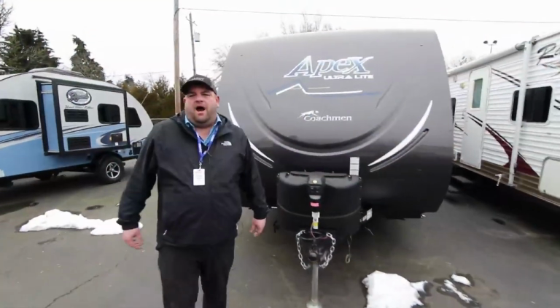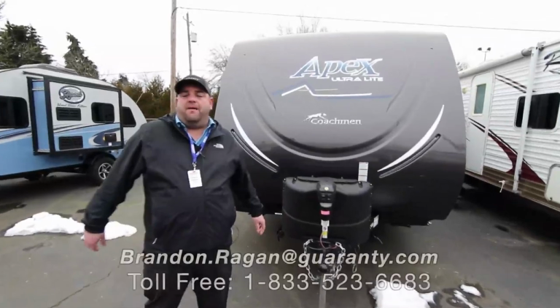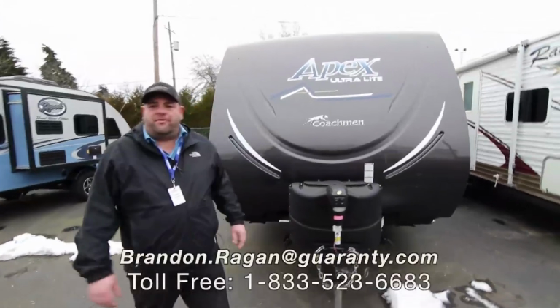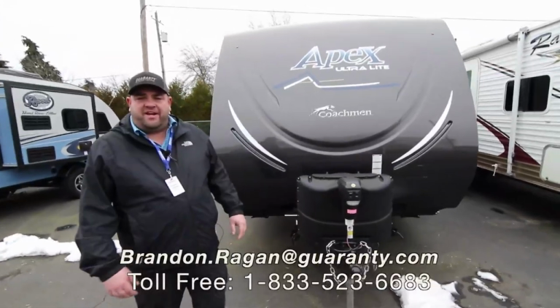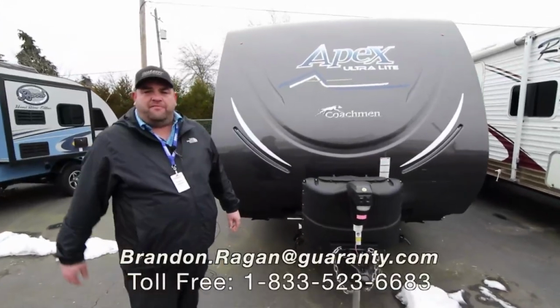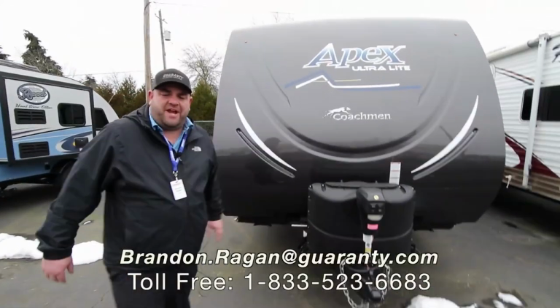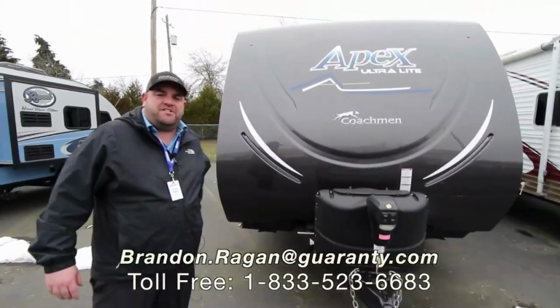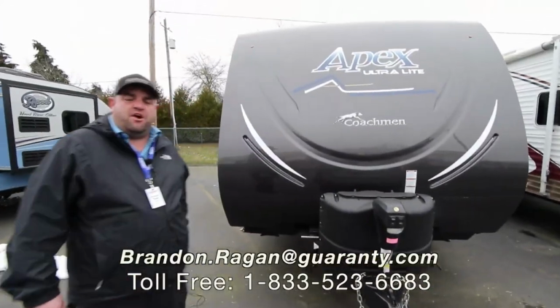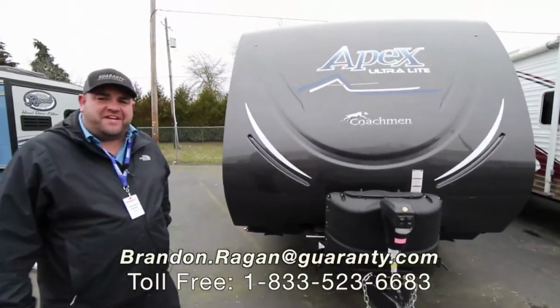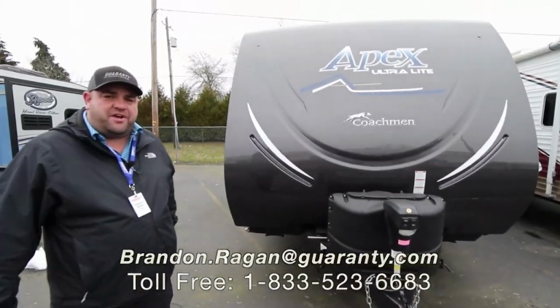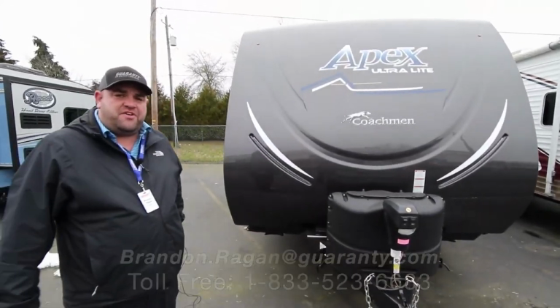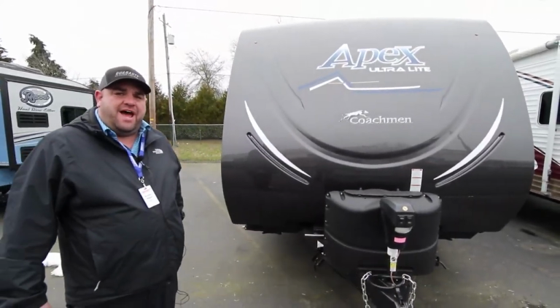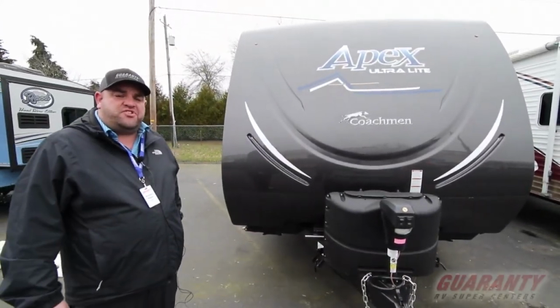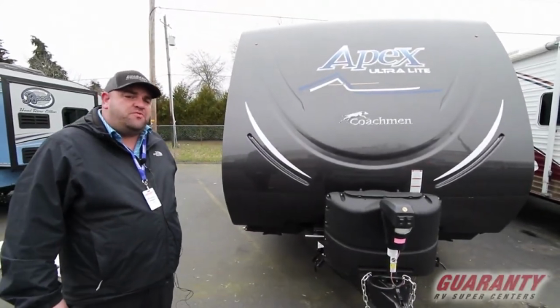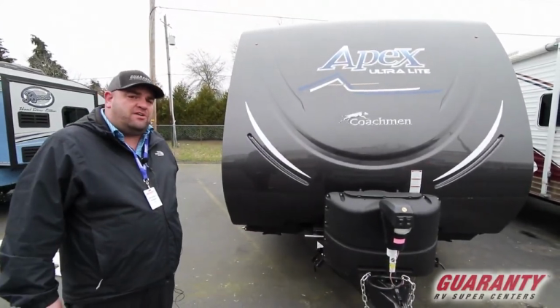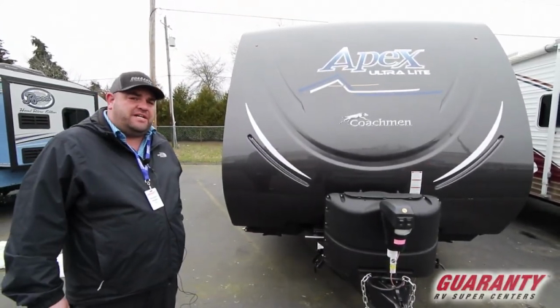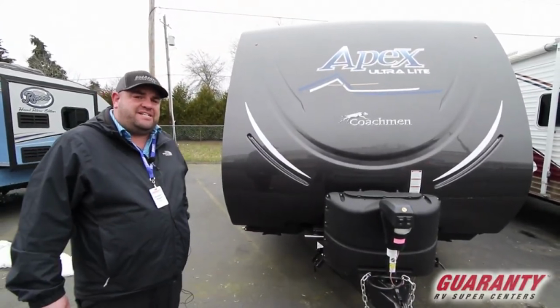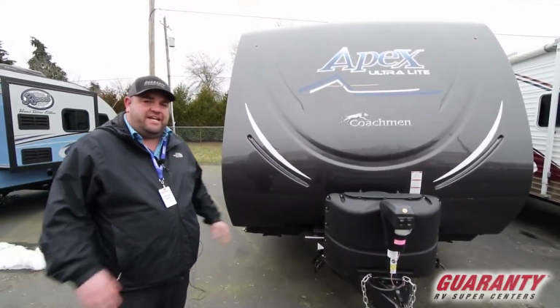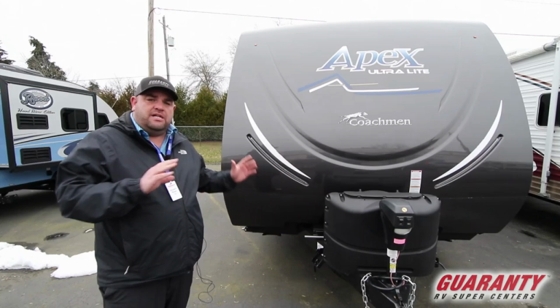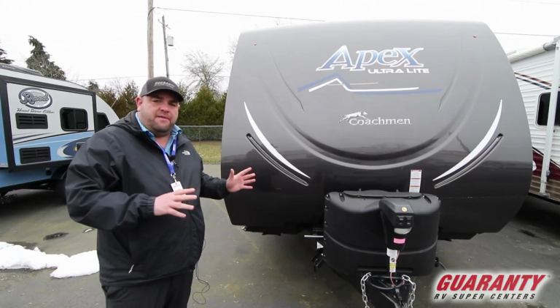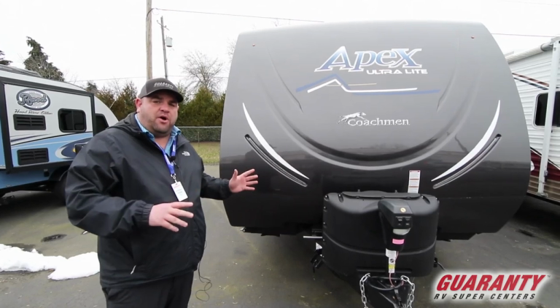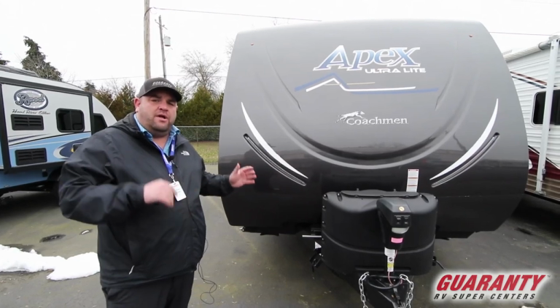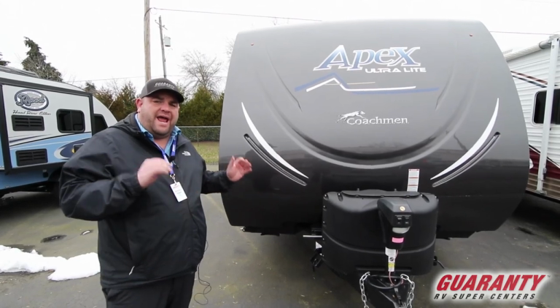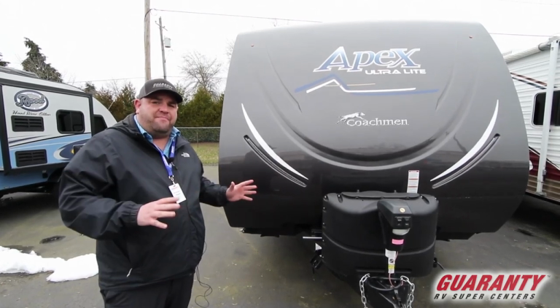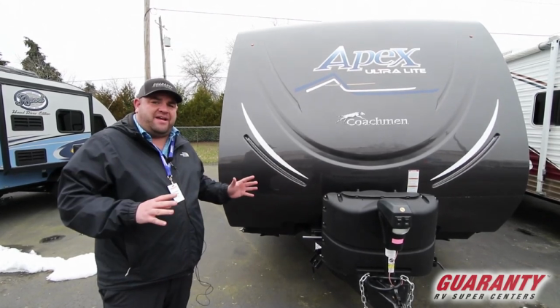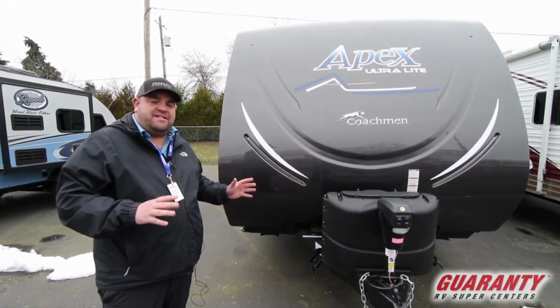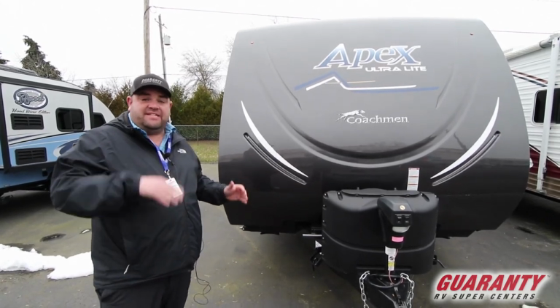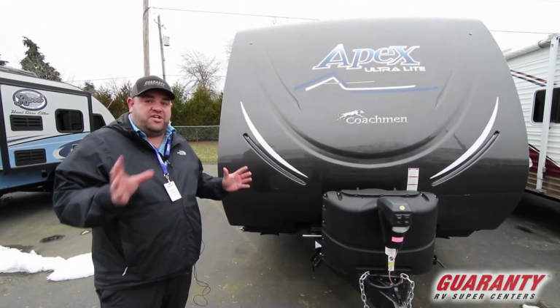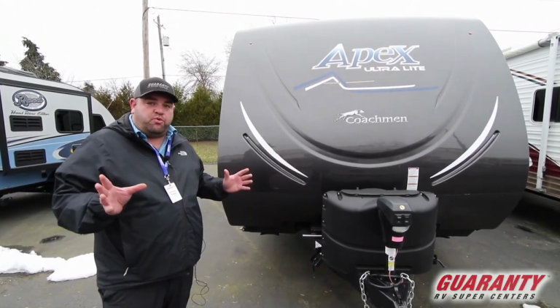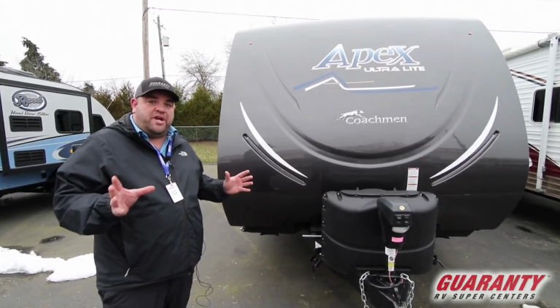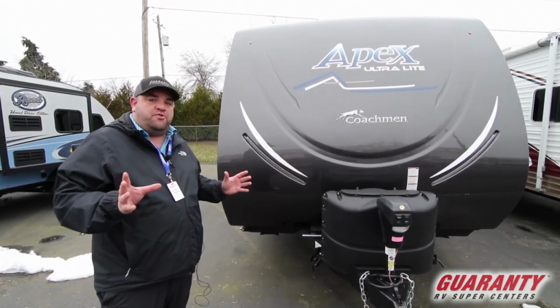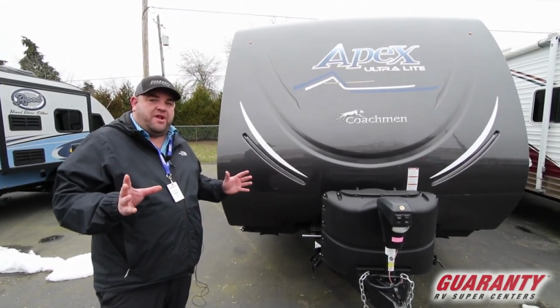Hi, Brandon Regan coming from Guaranty RV Centers. I have a 2019 late model Apex. This is actually a pre-owned unit.